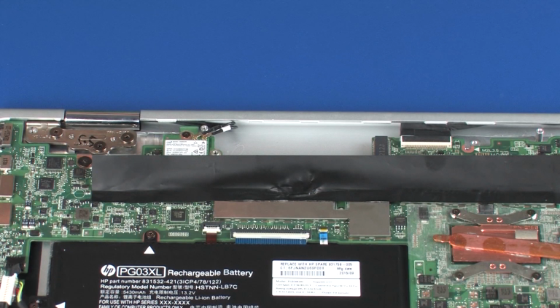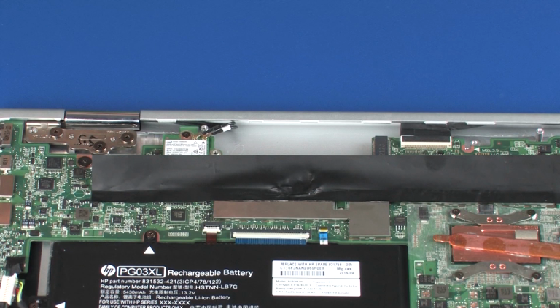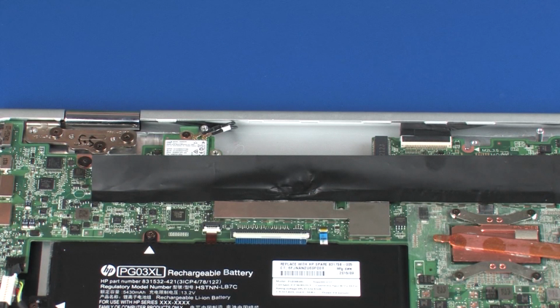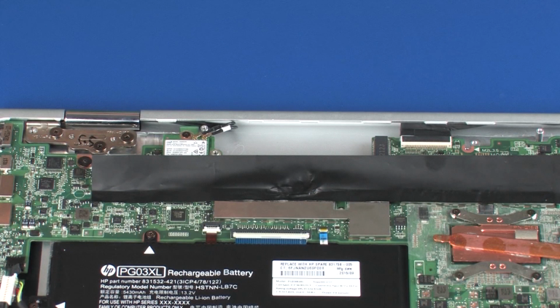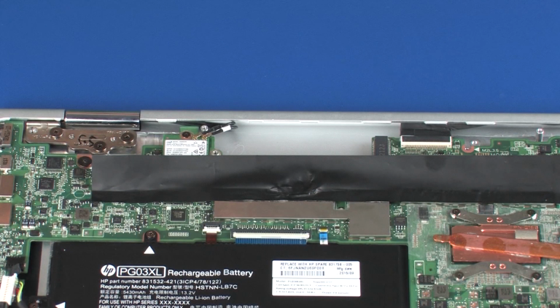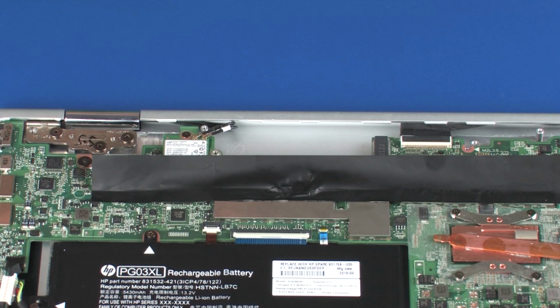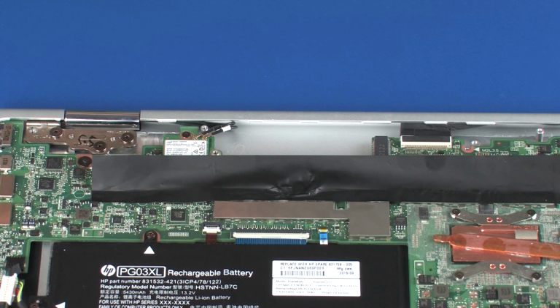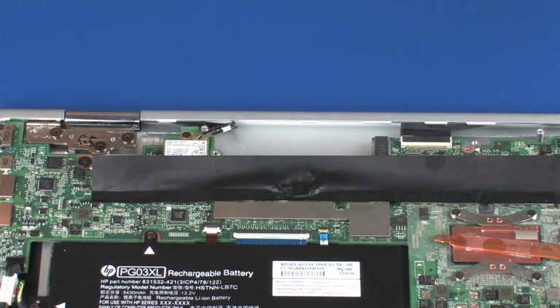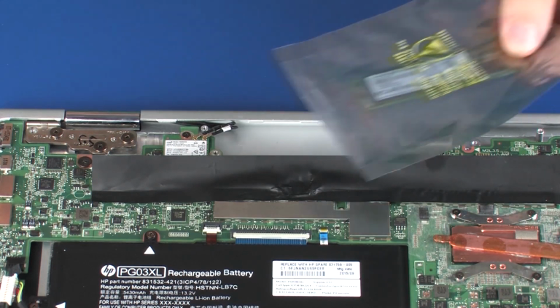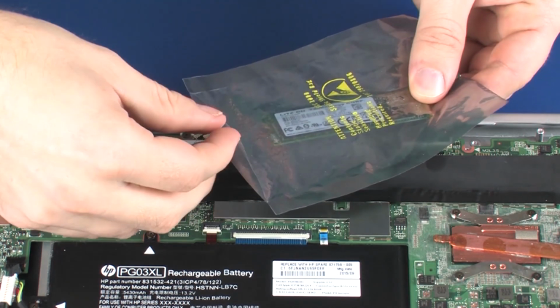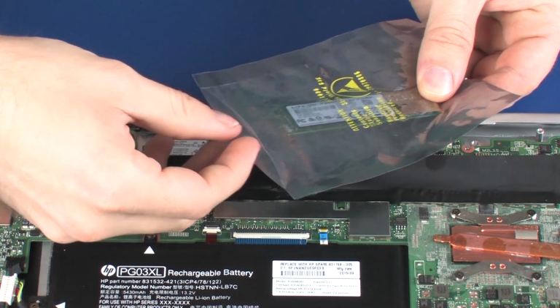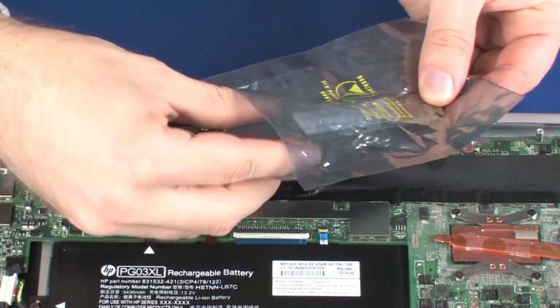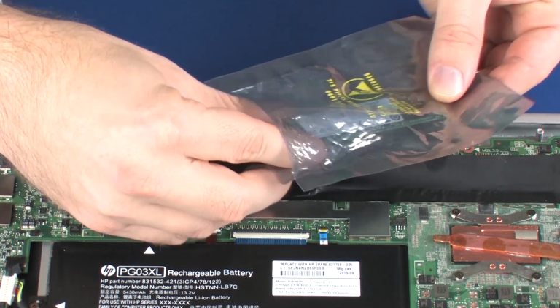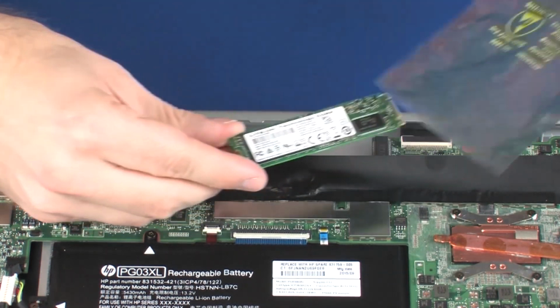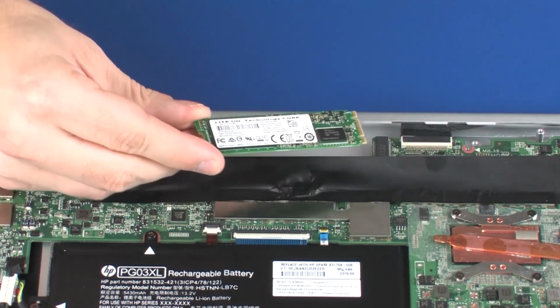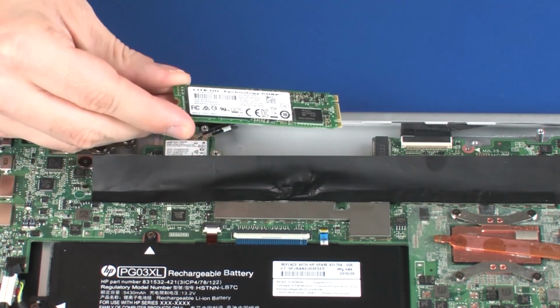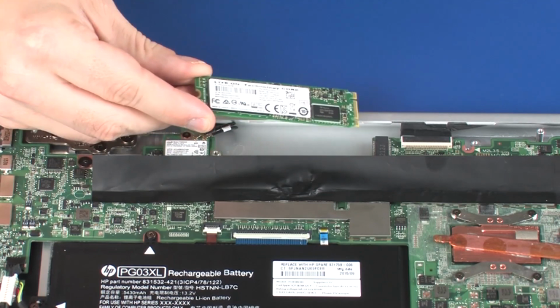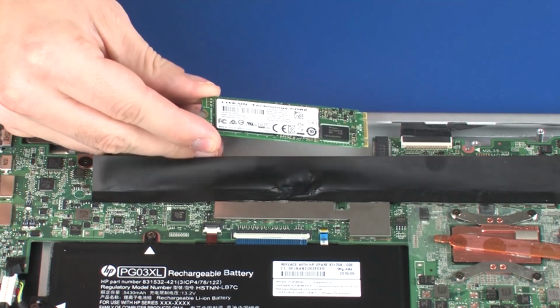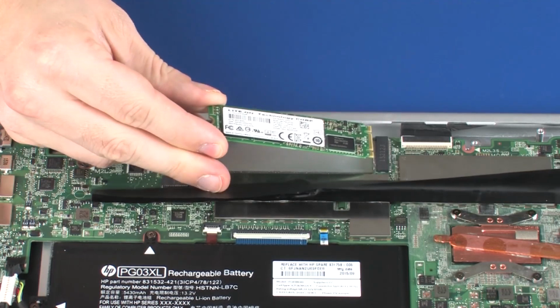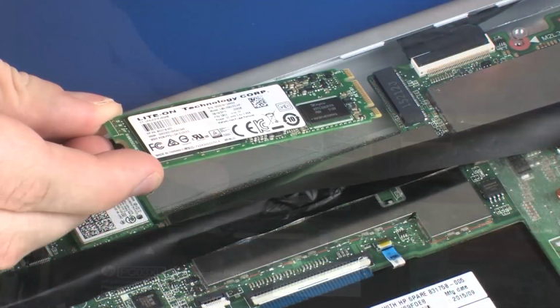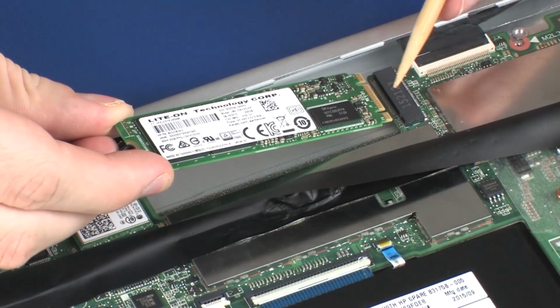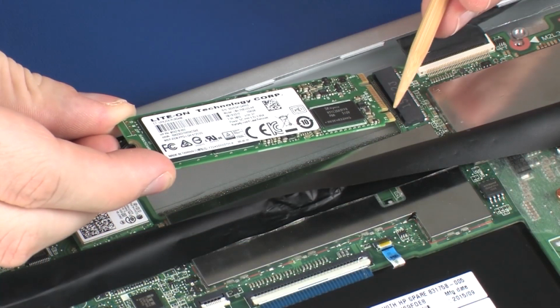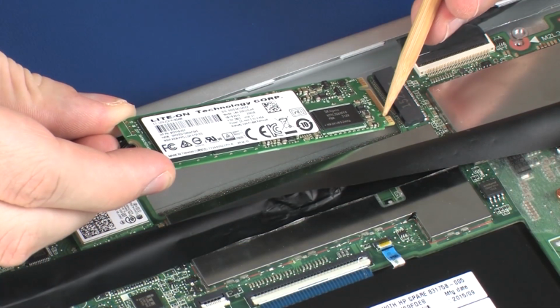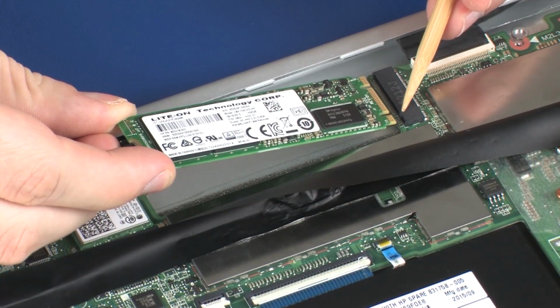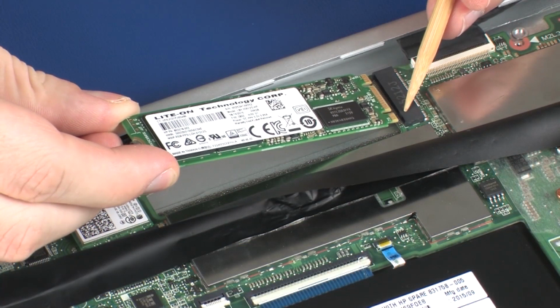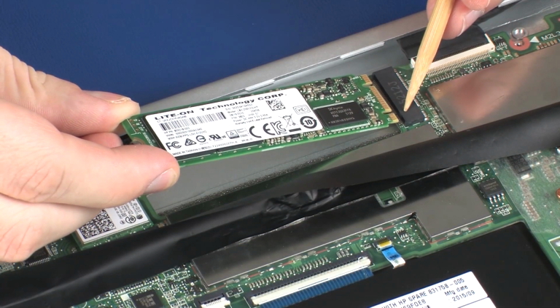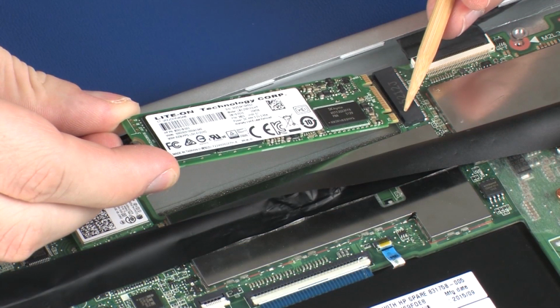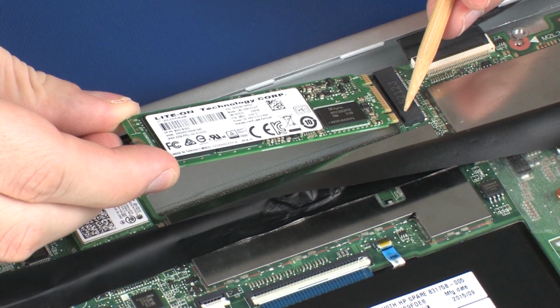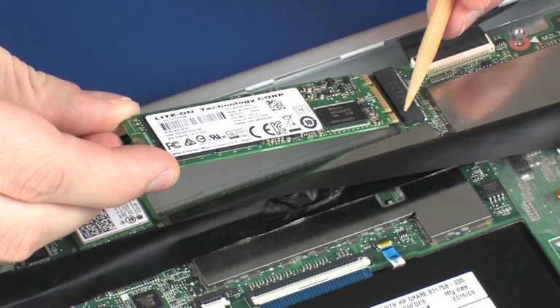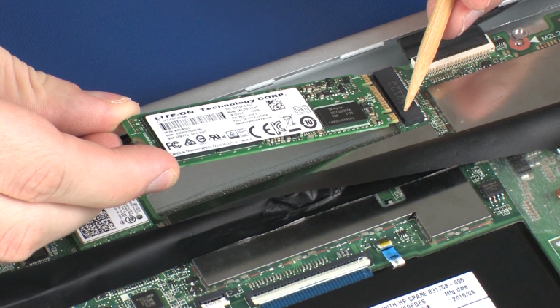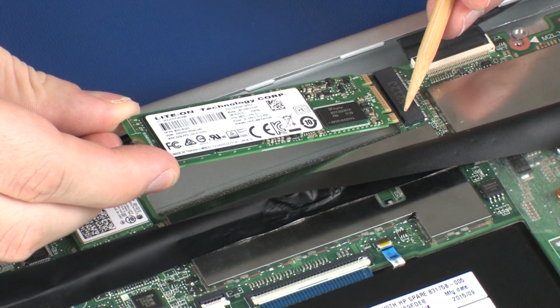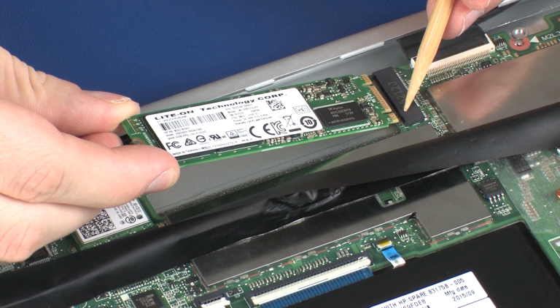Replacement. Grasp the solid-state drive by the edges and remove it from the static dissipative bag. Align the notch in the solid-state drive with the key in the solid-state drive slot on the system board.